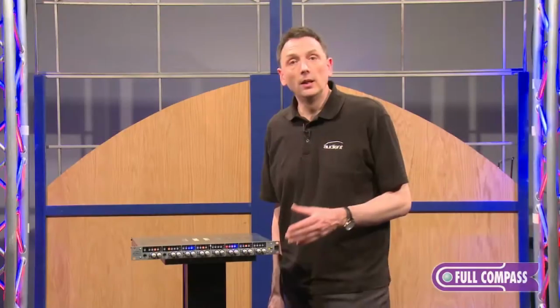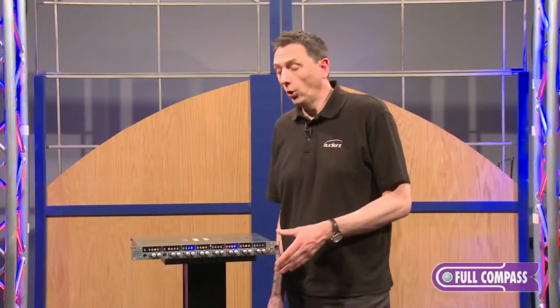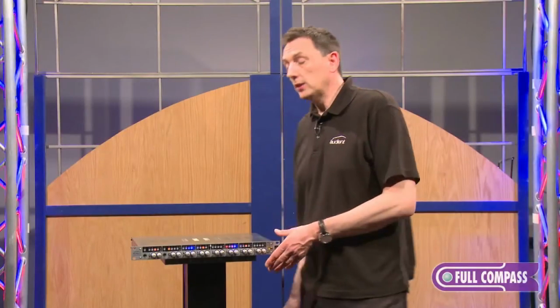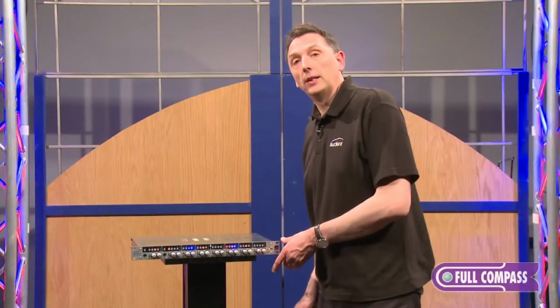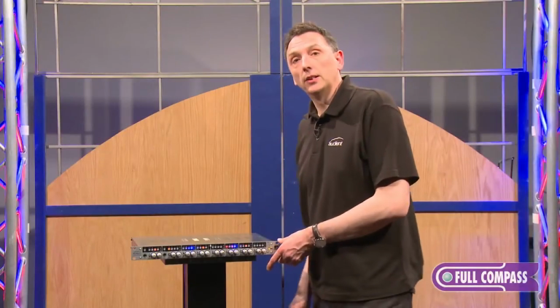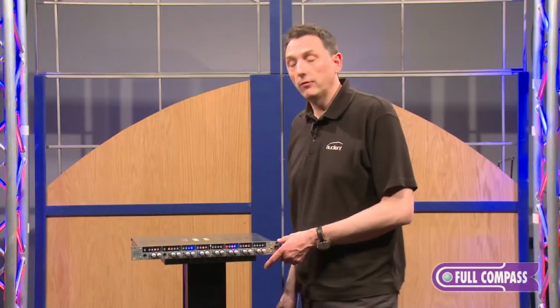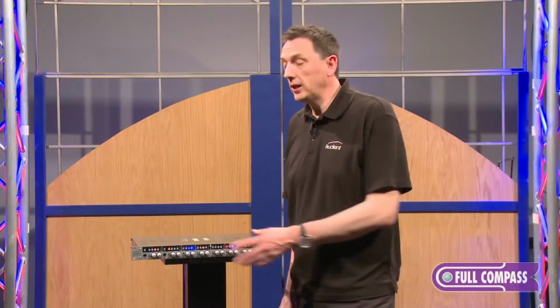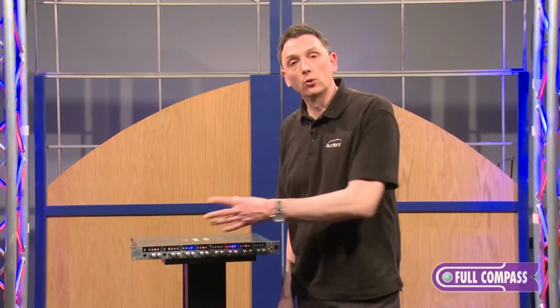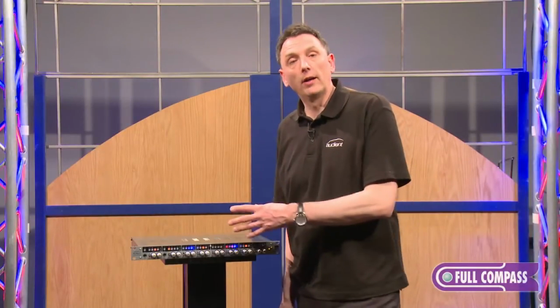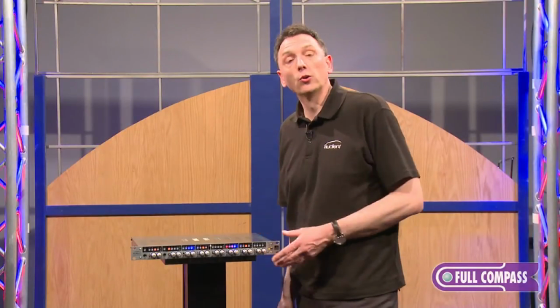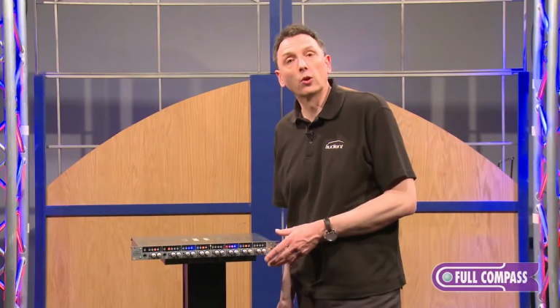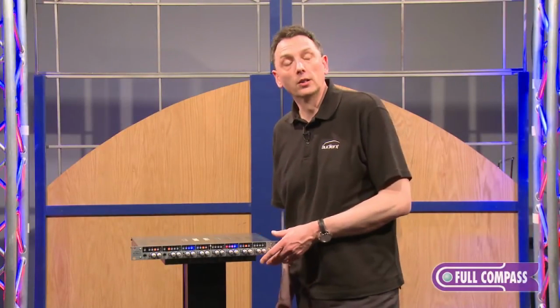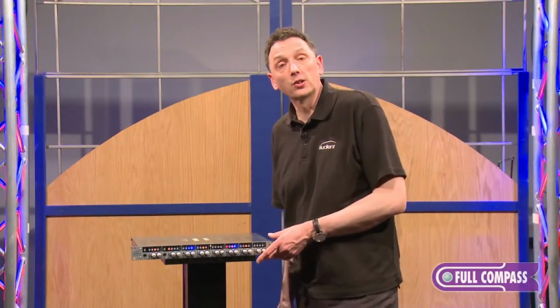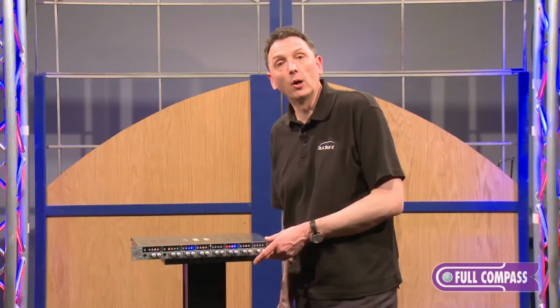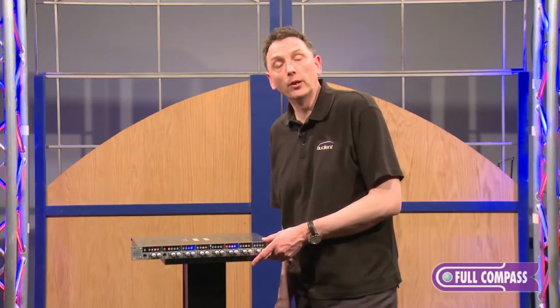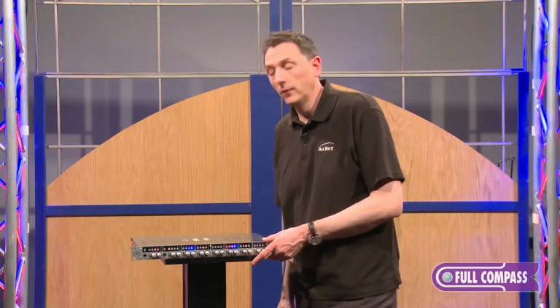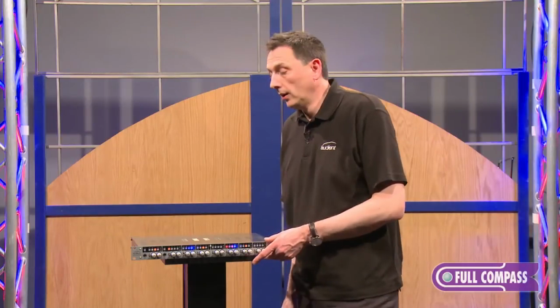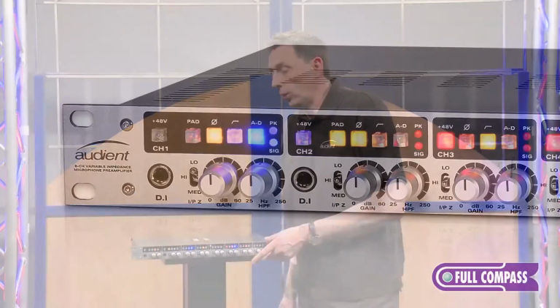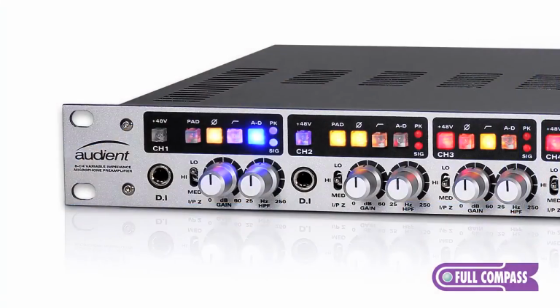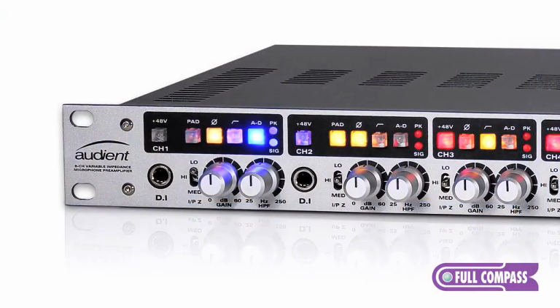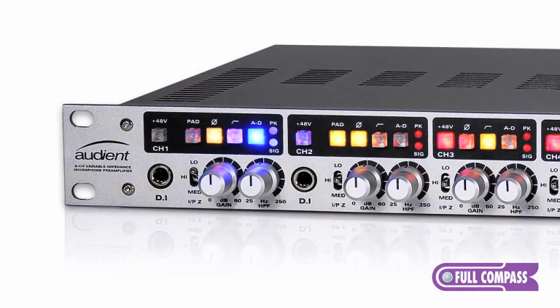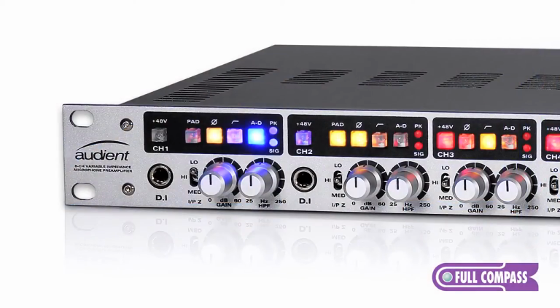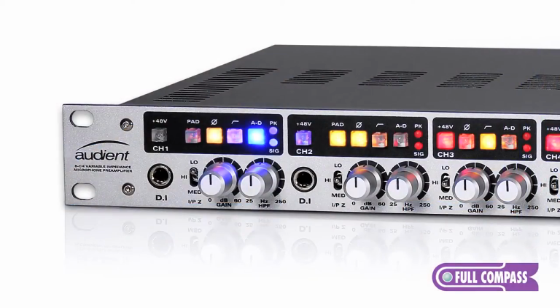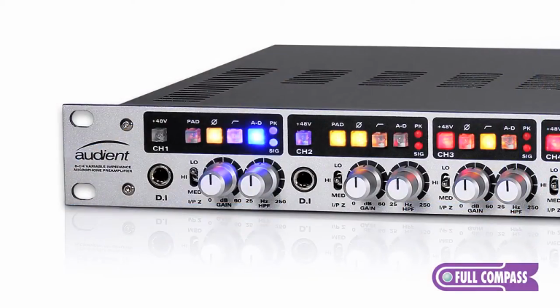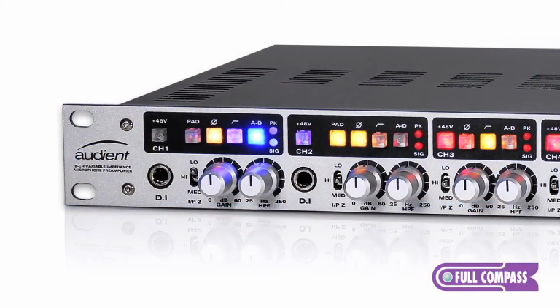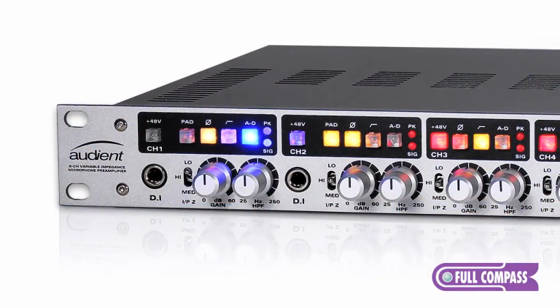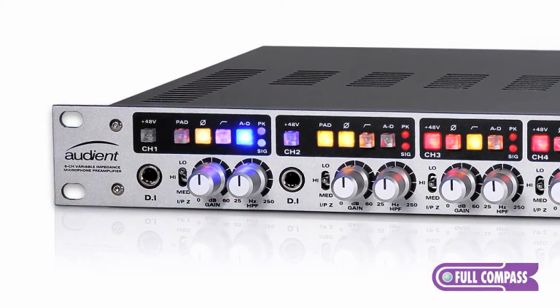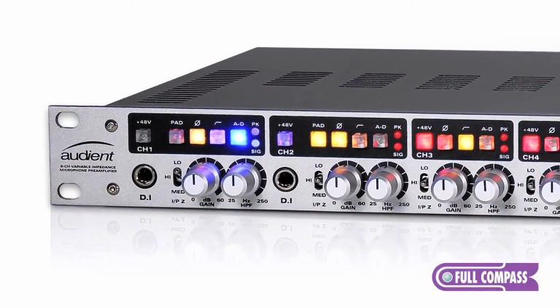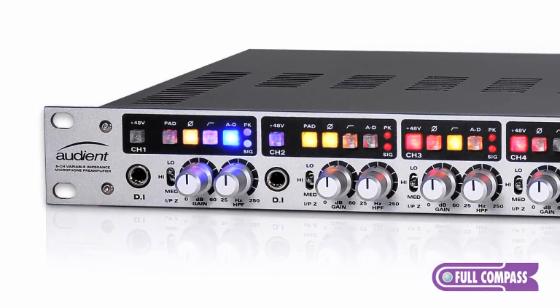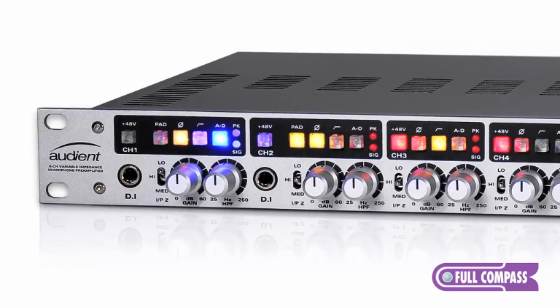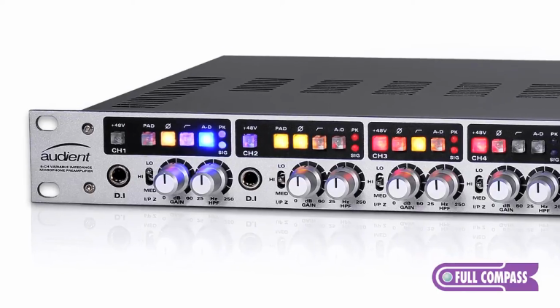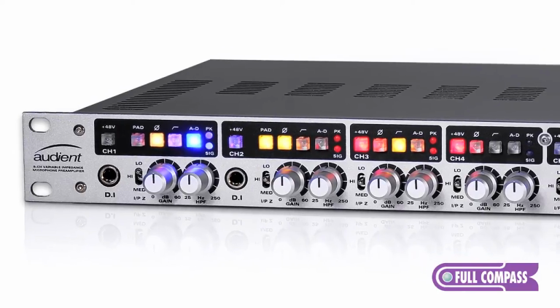On the ASP880 we have eight channels of our console-grade Class A mic pre. We have a couple of channels where you can plug DIs straight in, so you can plug in a bass guitar or electric guitar.